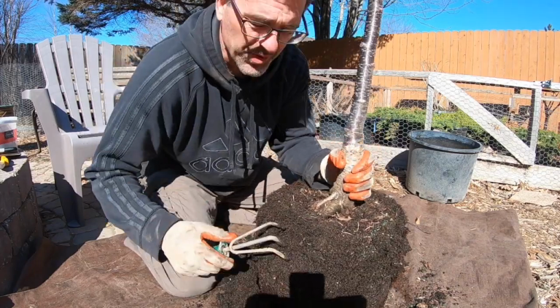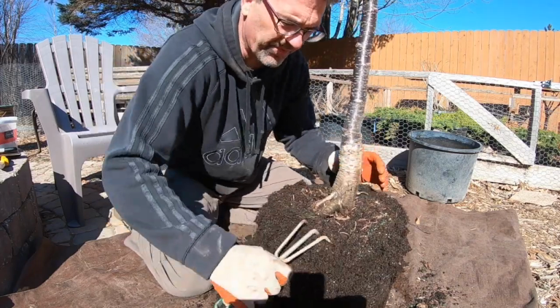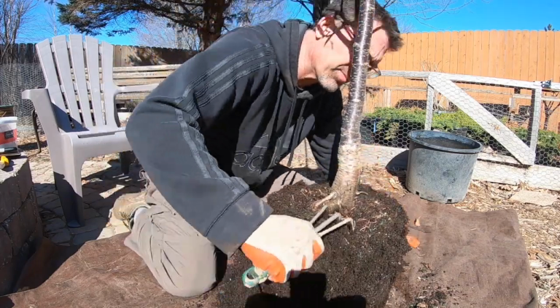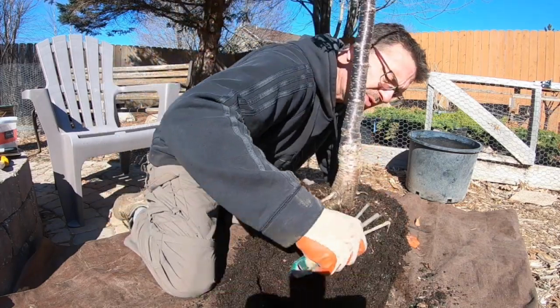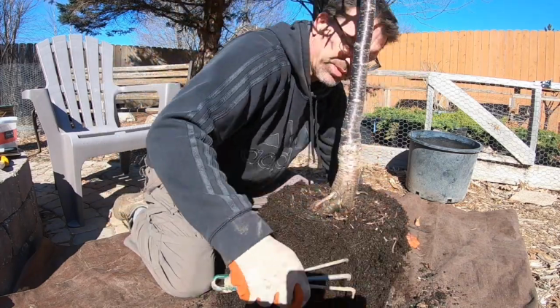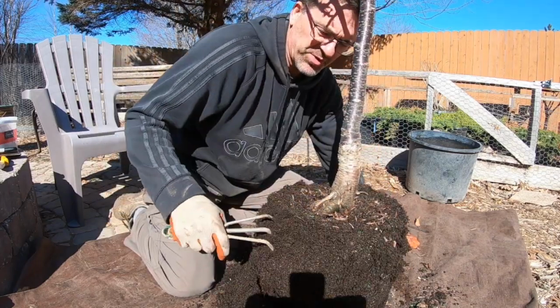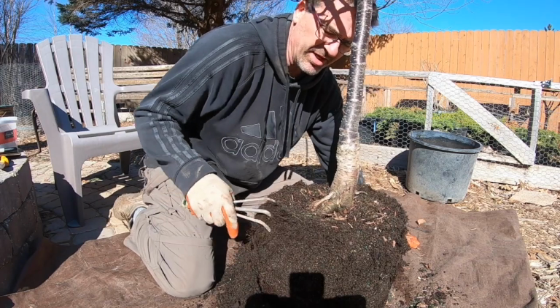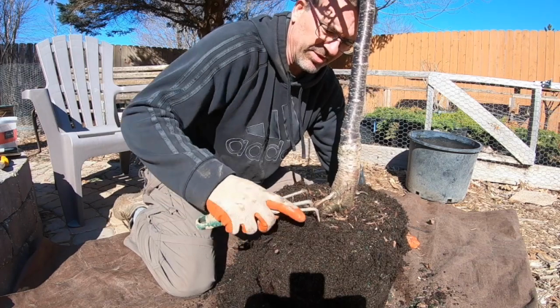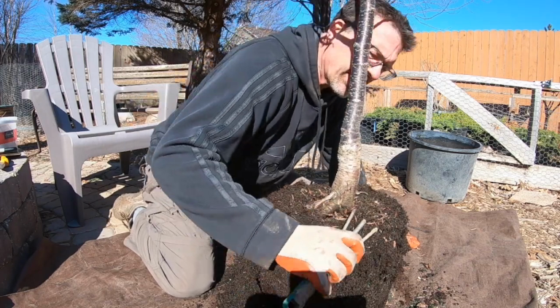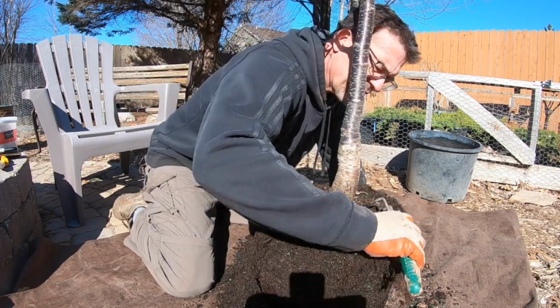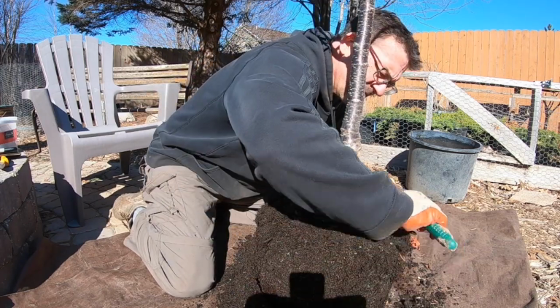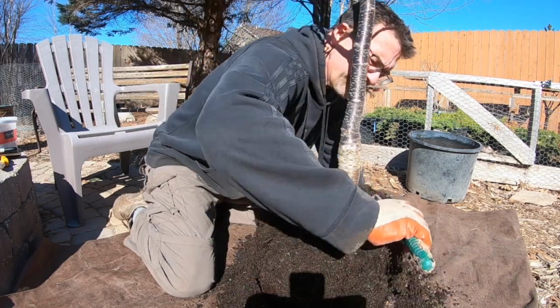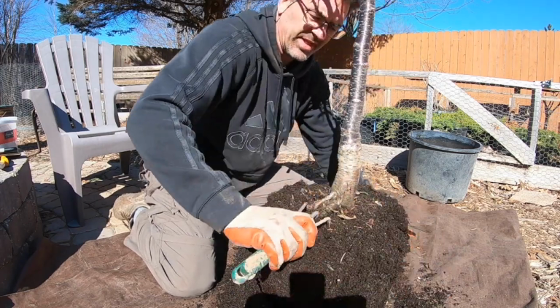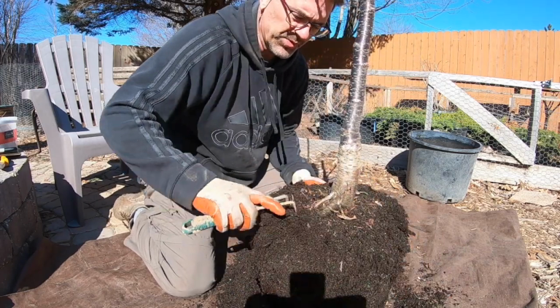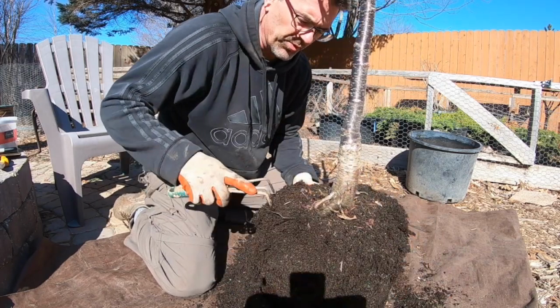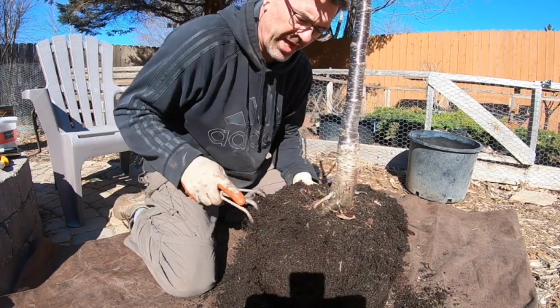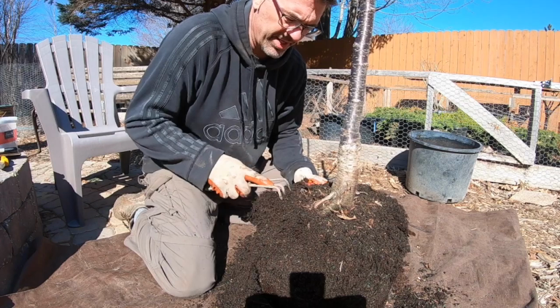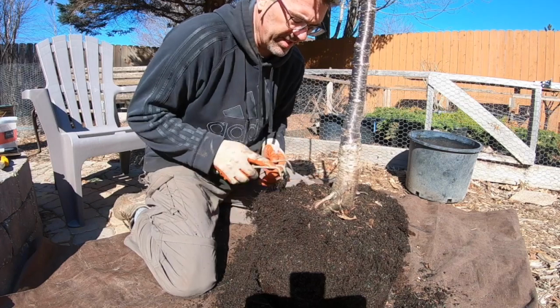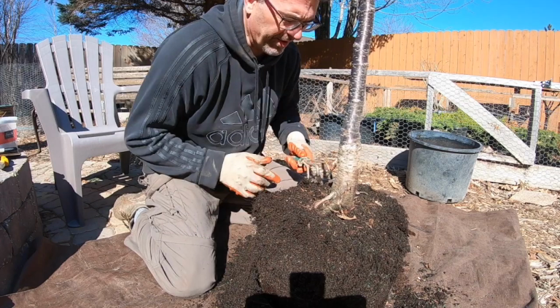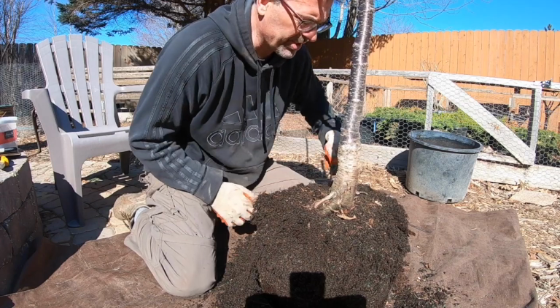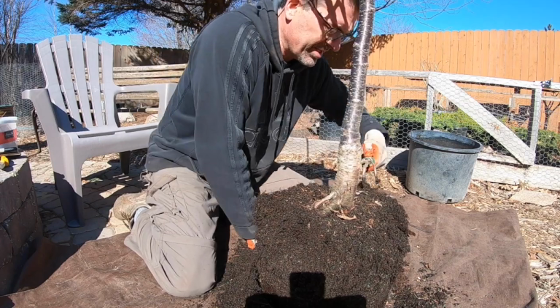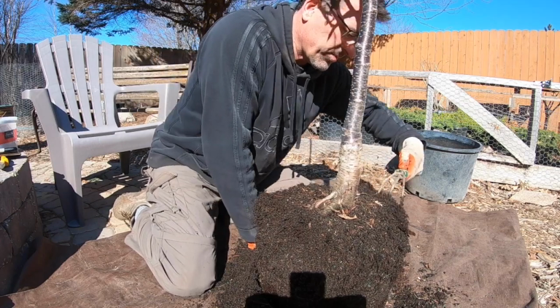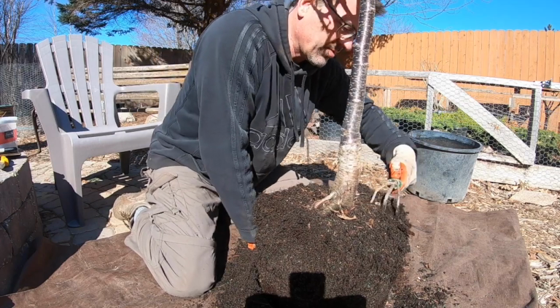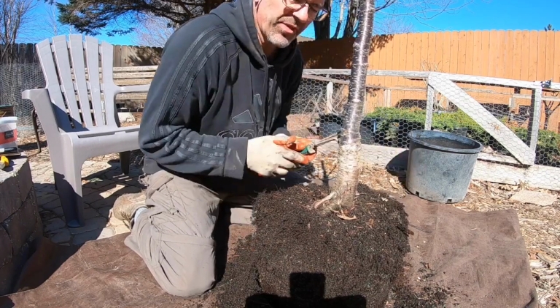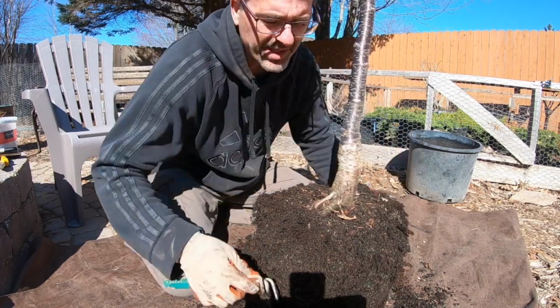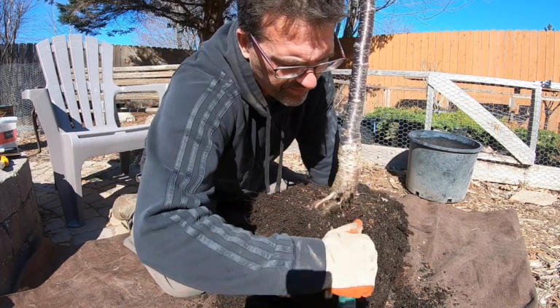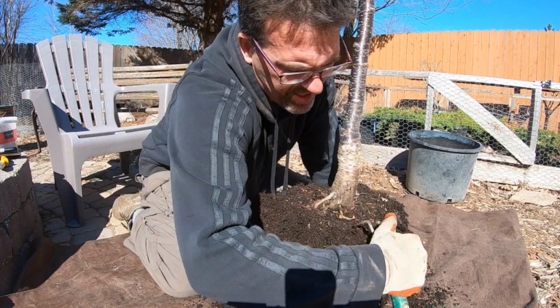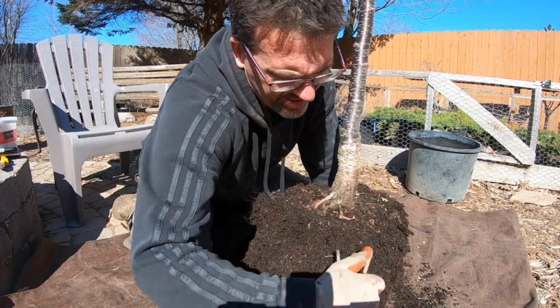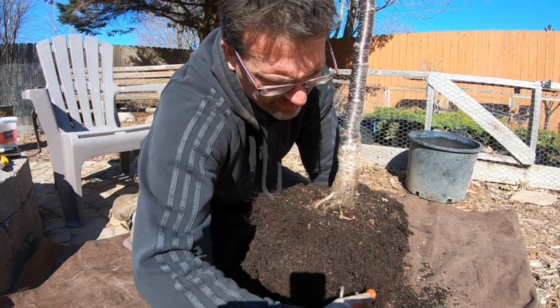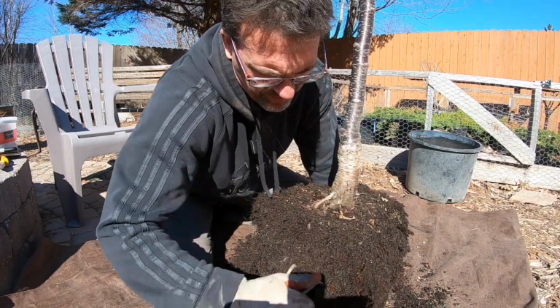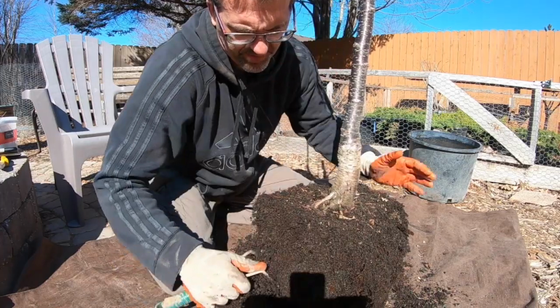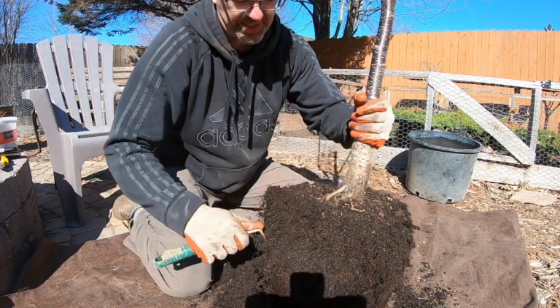No different from the other bonsai trees, just a bigger tree. We're going to rake out the dirt, get all these roots into a radial pattern flaring outwards. And then we've got three pots to choose from today and we'll see which one seems to fit this guy.